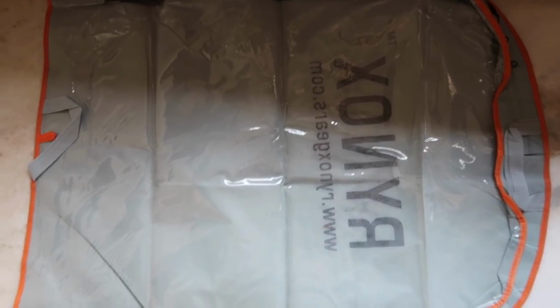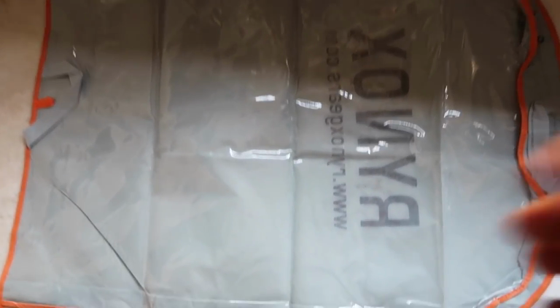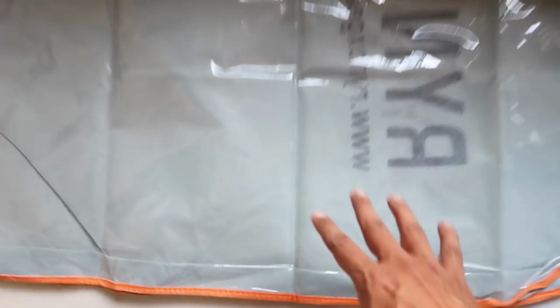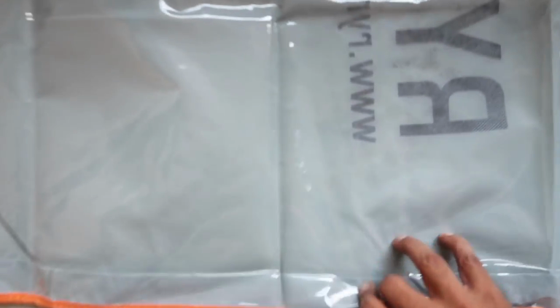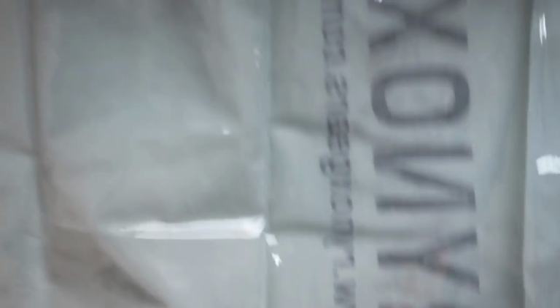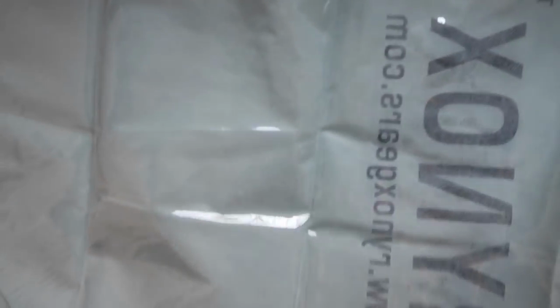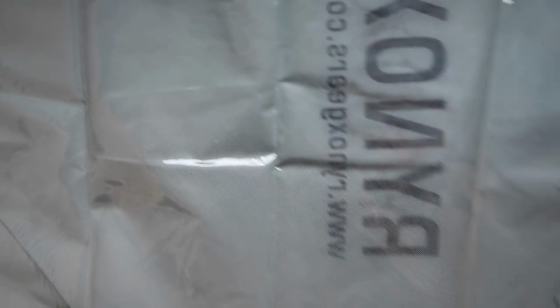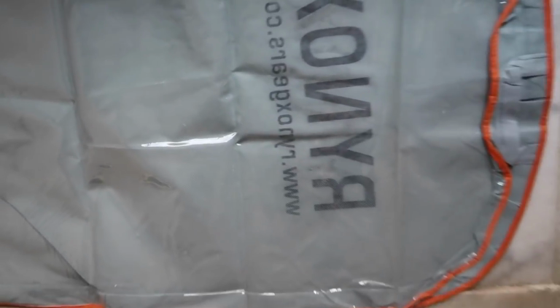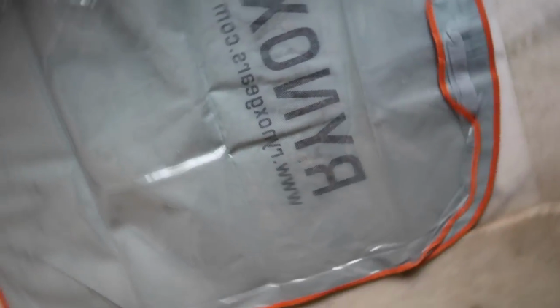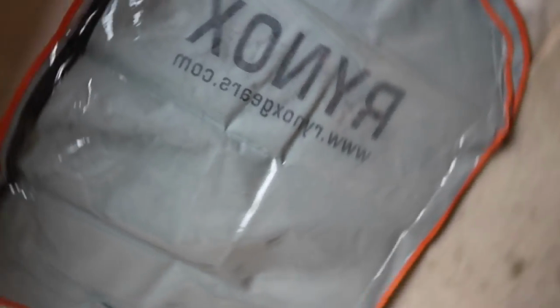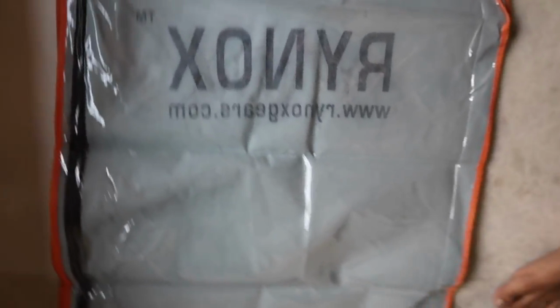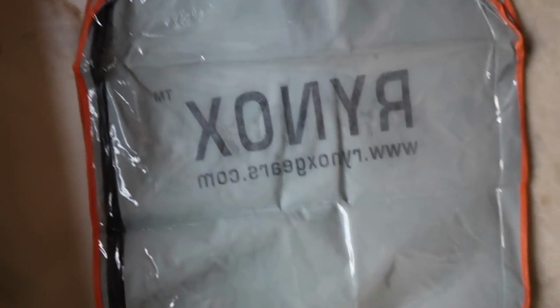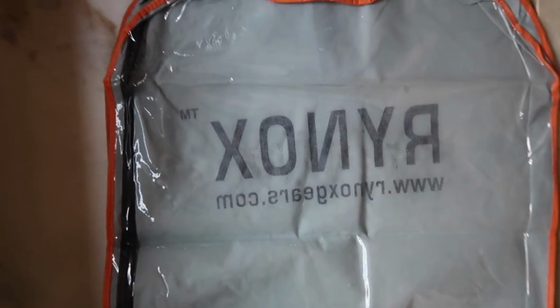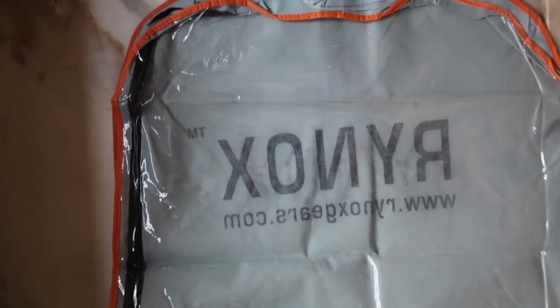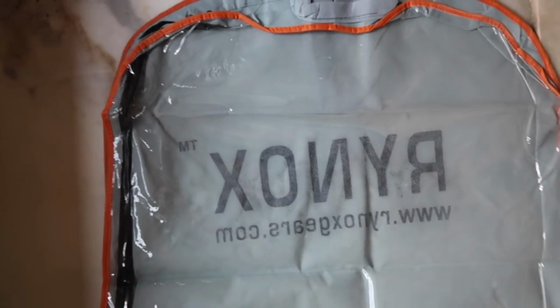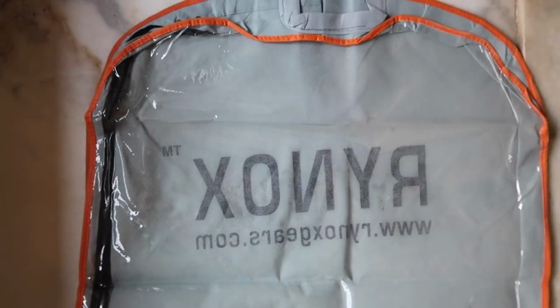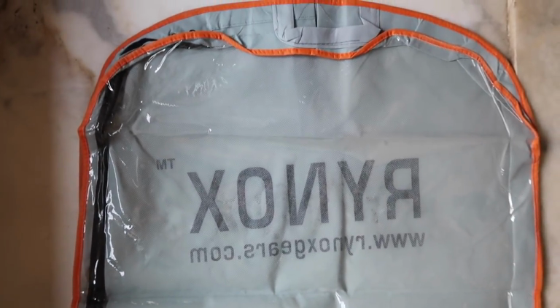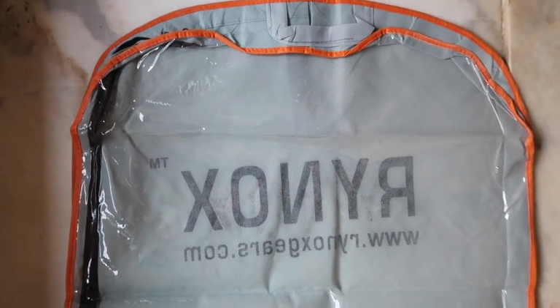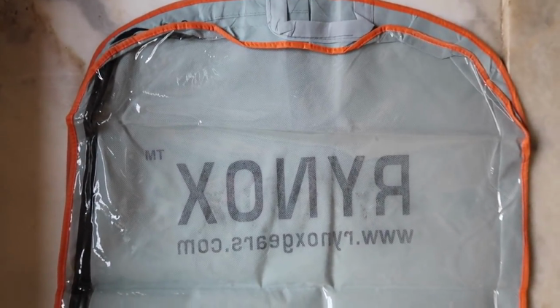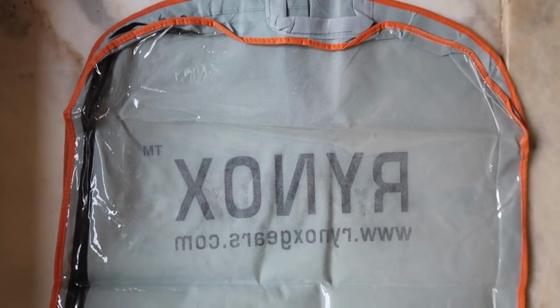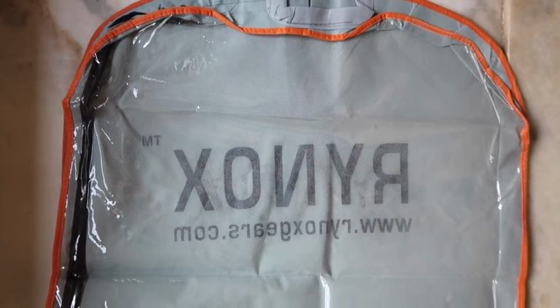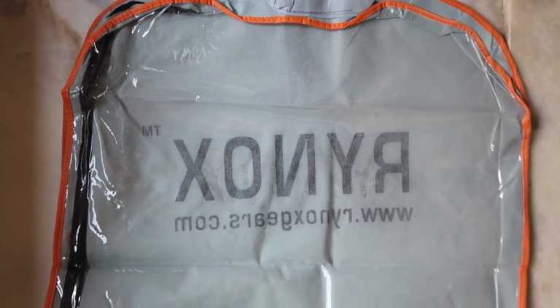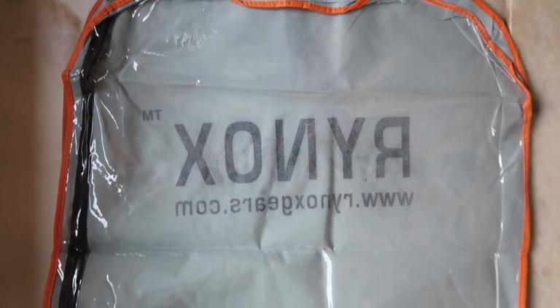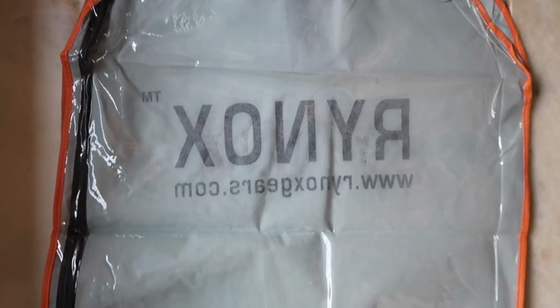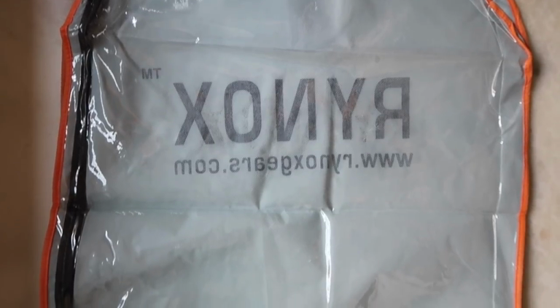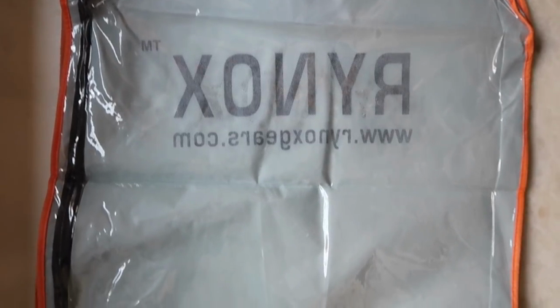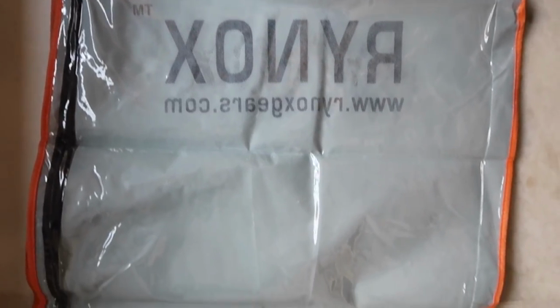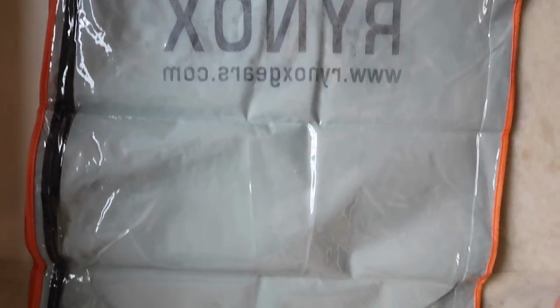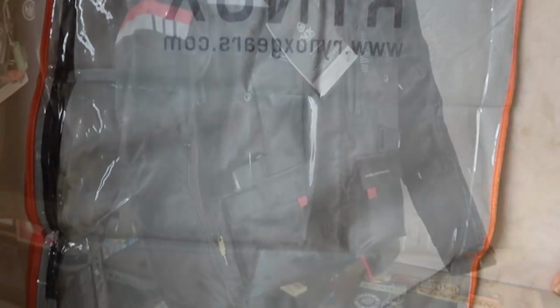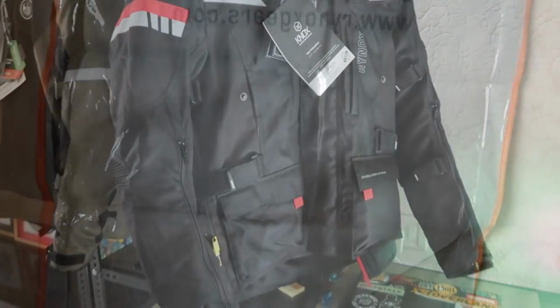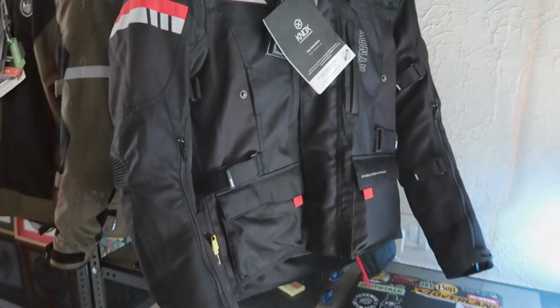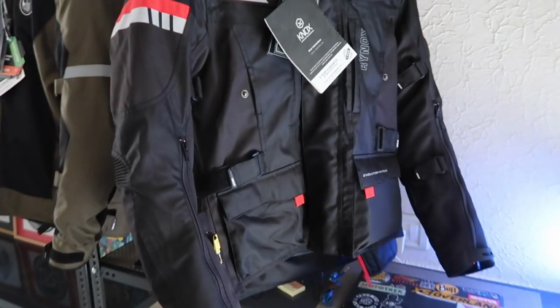The cover it comes in is simple and decent to use during your travel, especially if your gear is dirty. I recommend keeping it handy if you travel with your gear all the time.